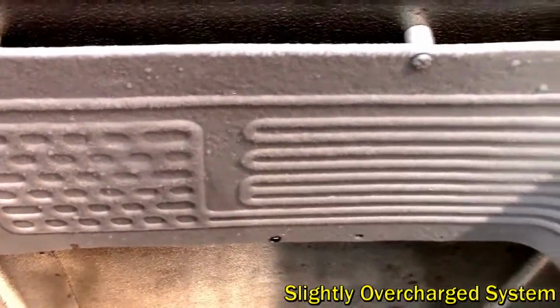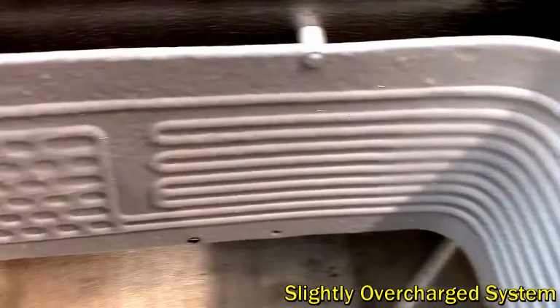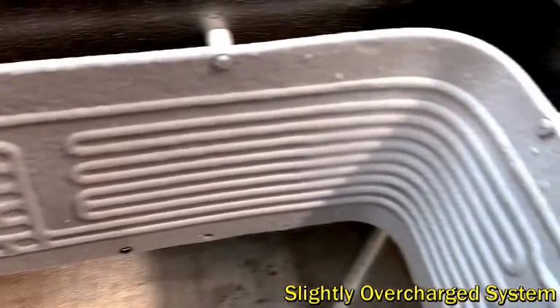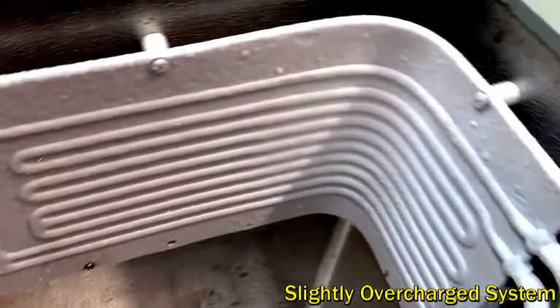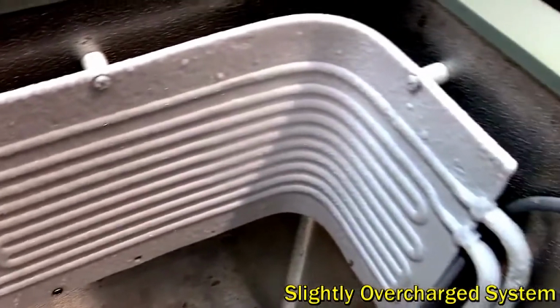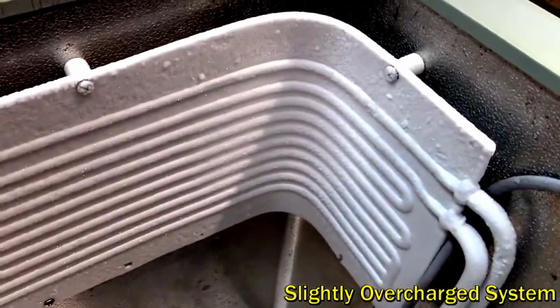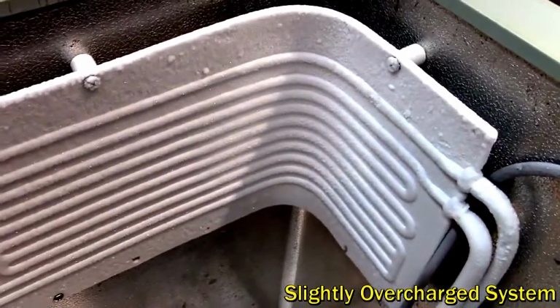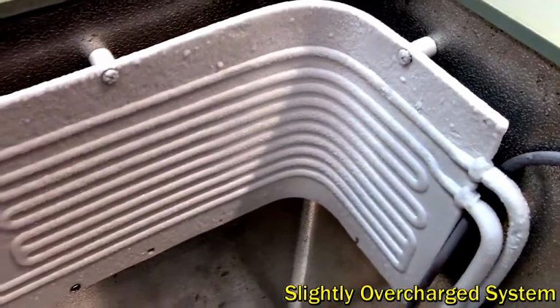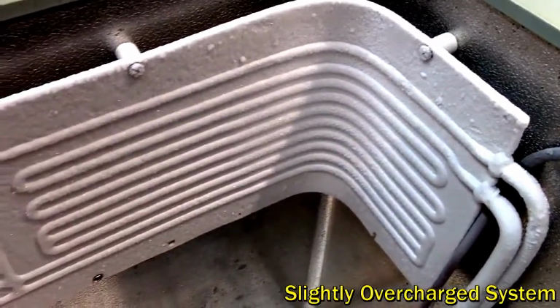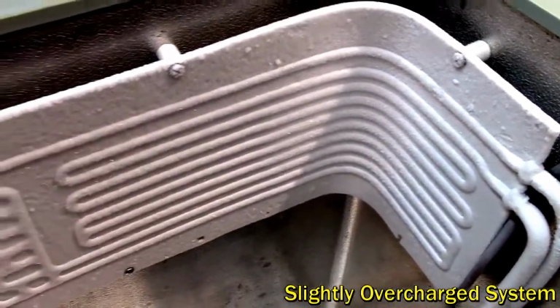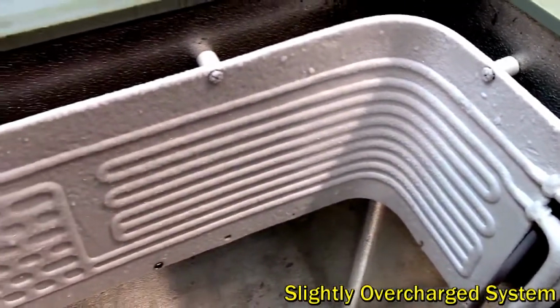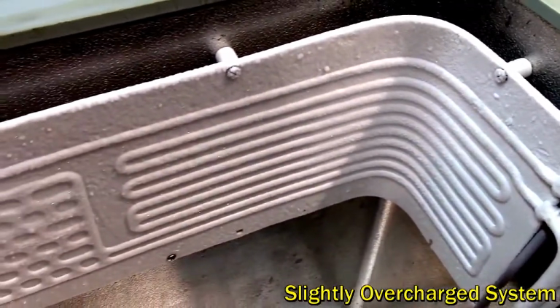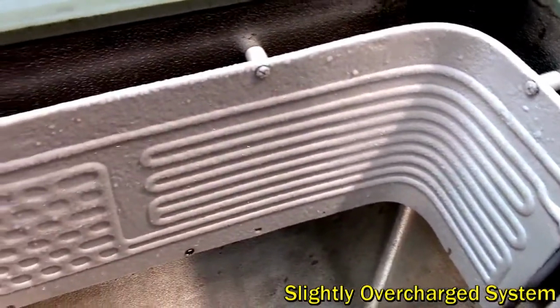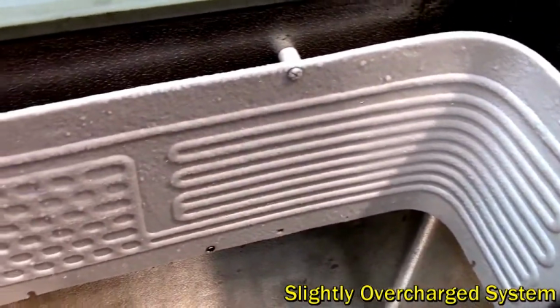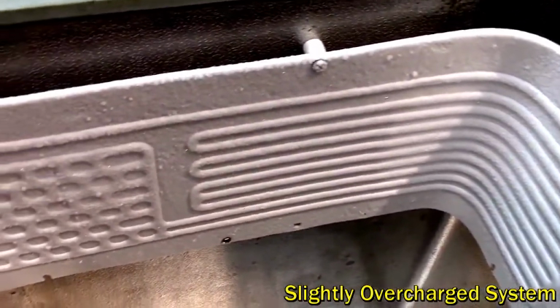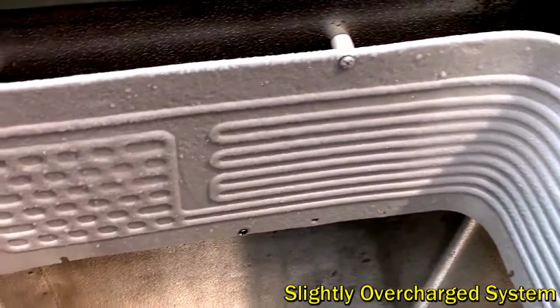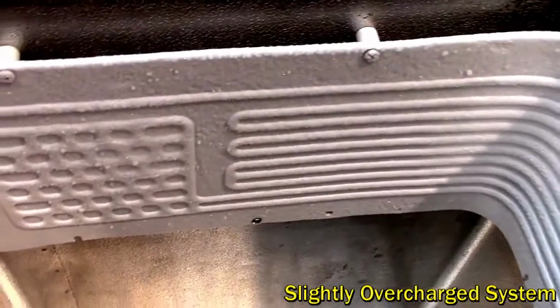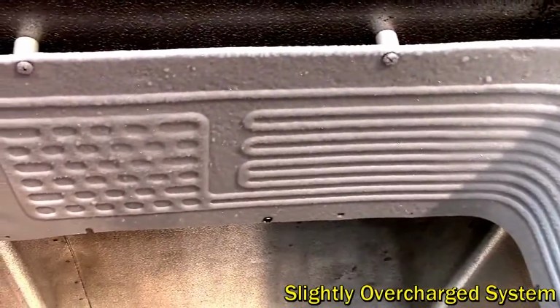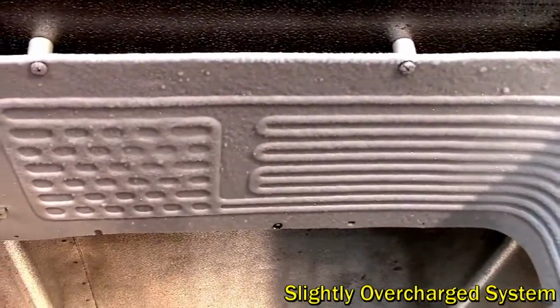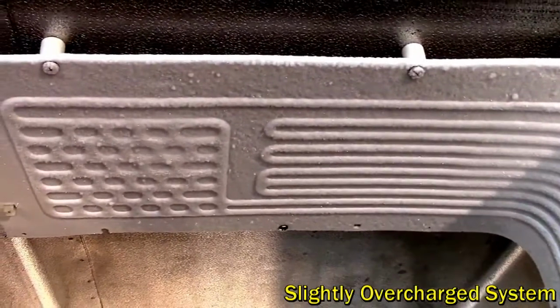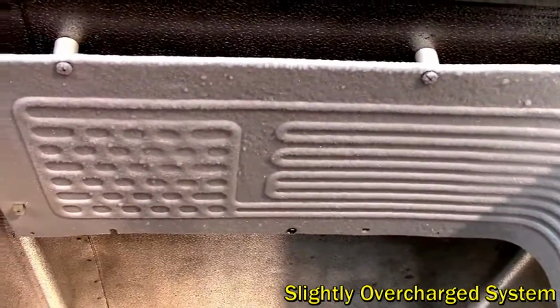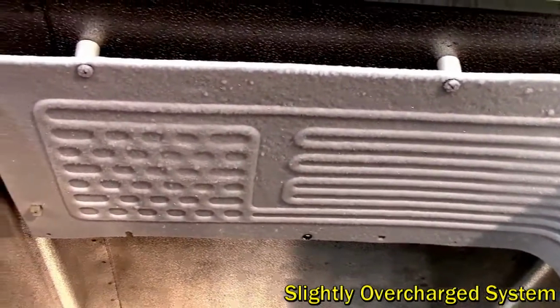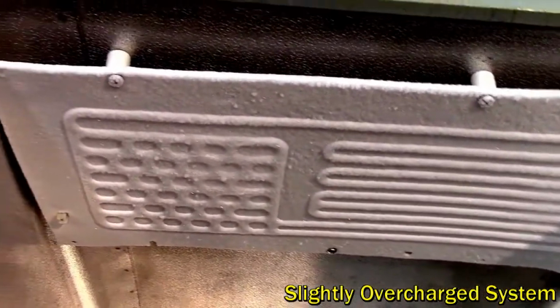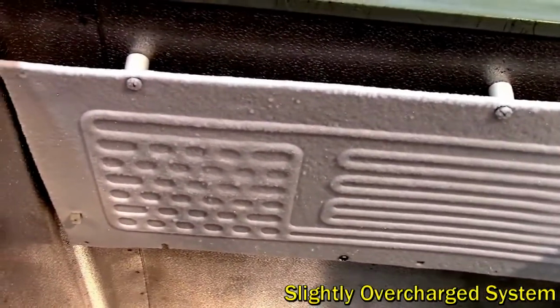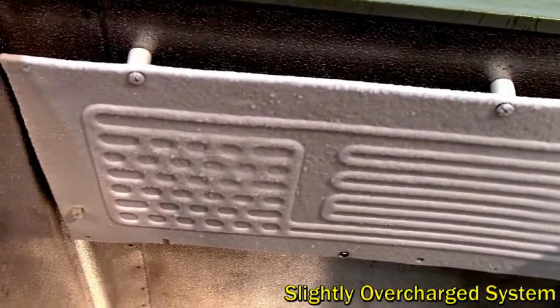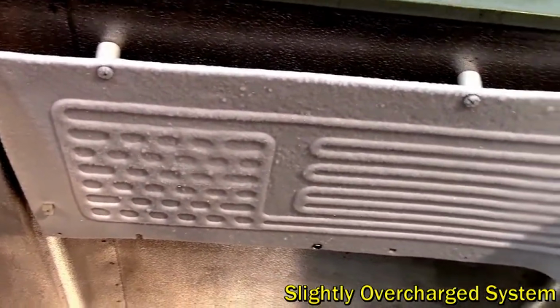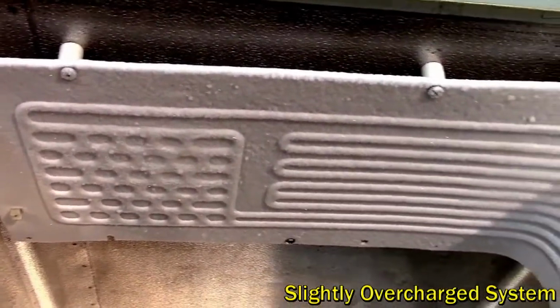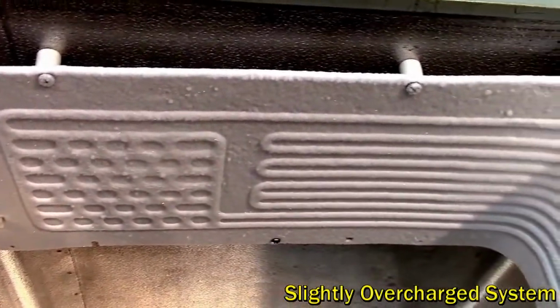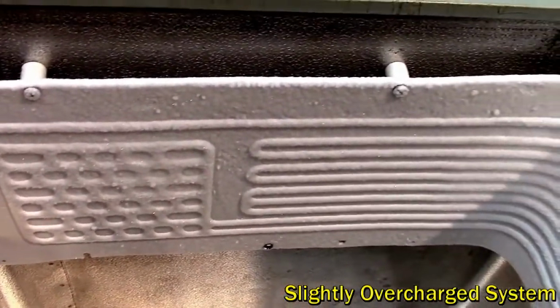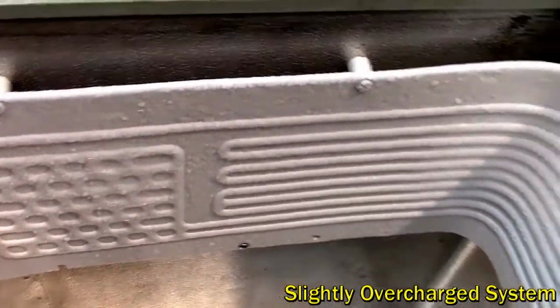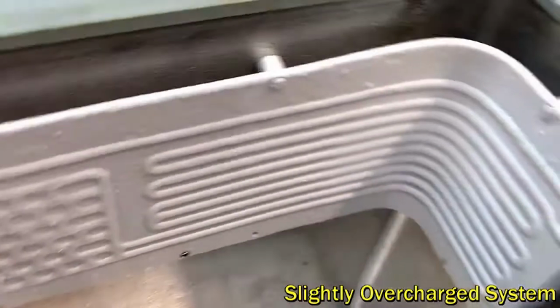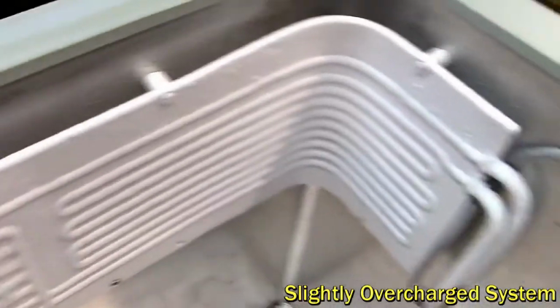The other thing to note is the sound of the evaporator — you probably can't hear this, but in a properly charged system it's like a tinny gurgling sound, very distinctive, whereas this one is more like a running stream, just liquid running through.